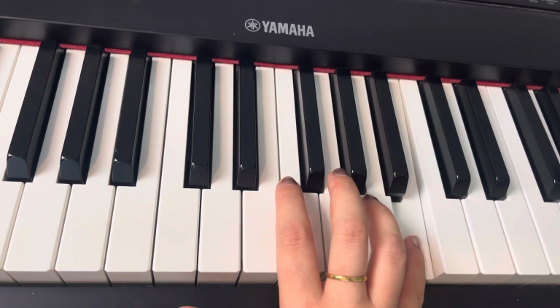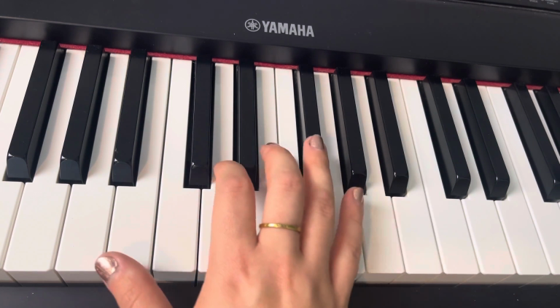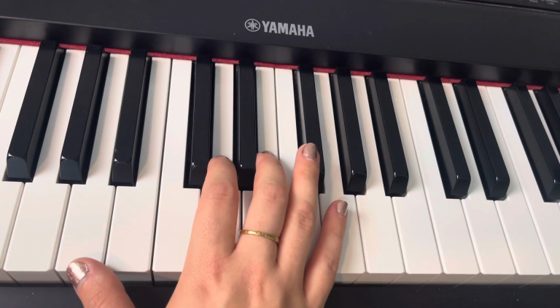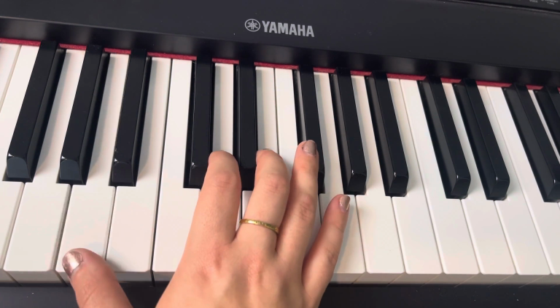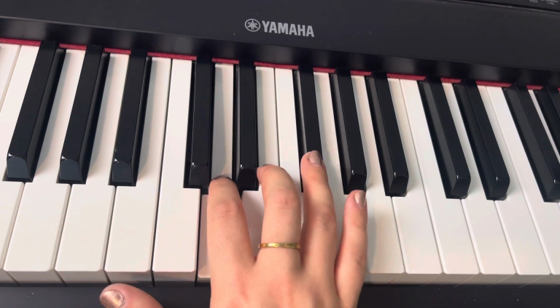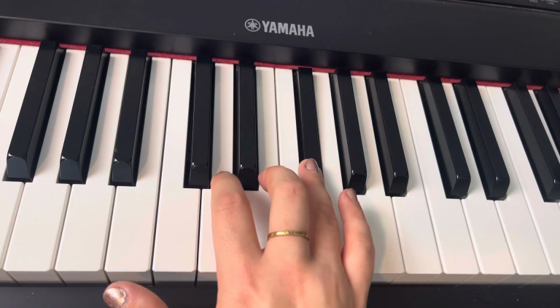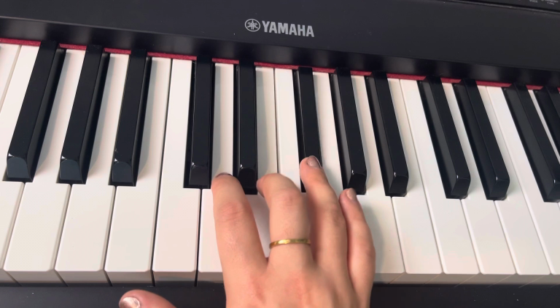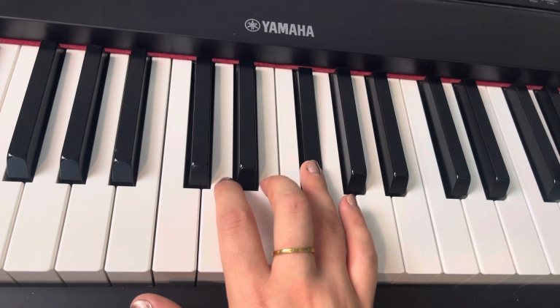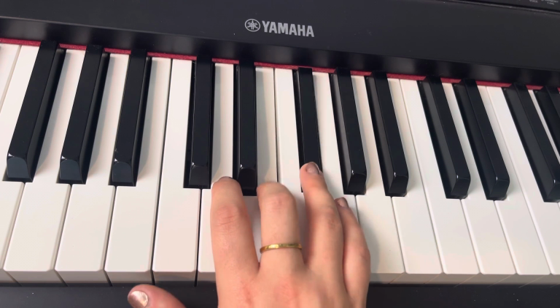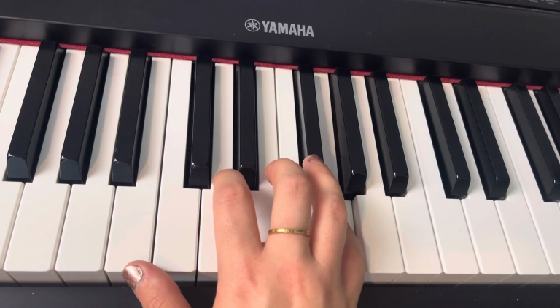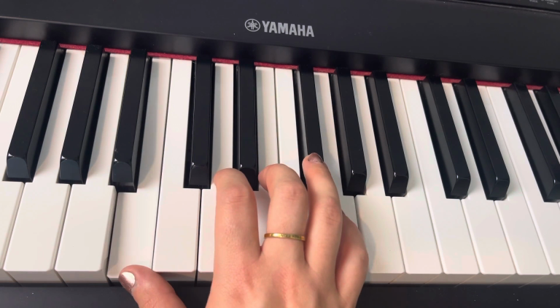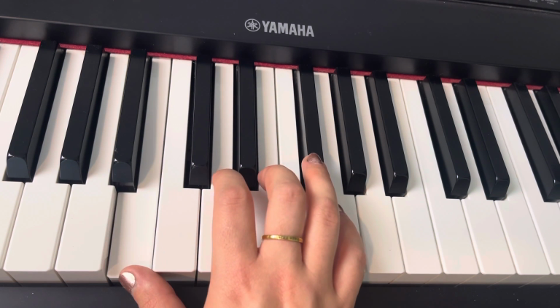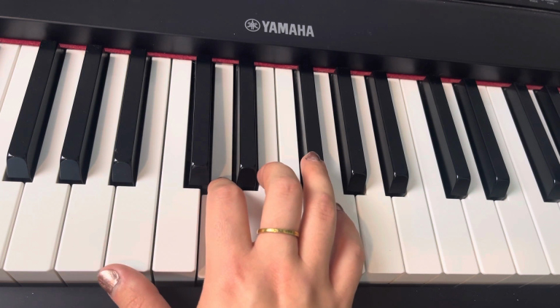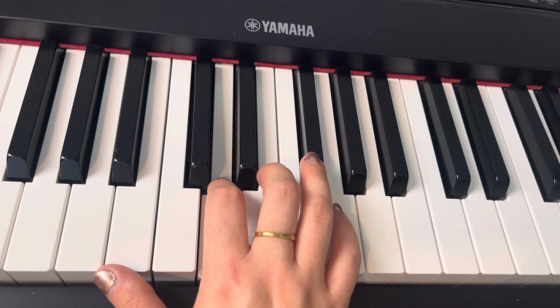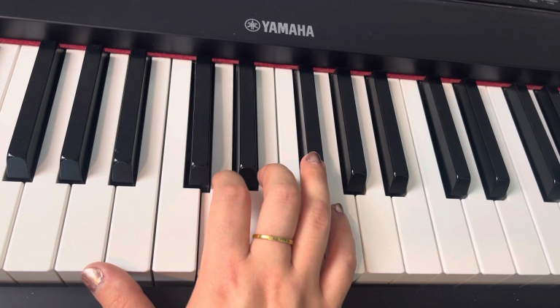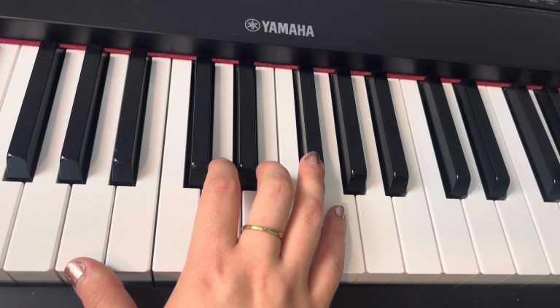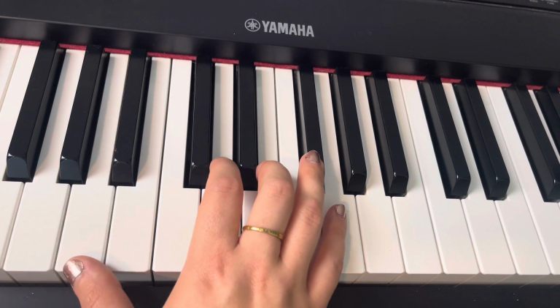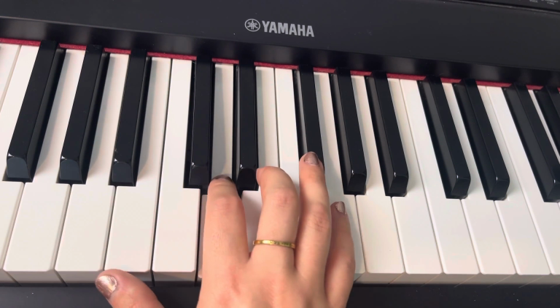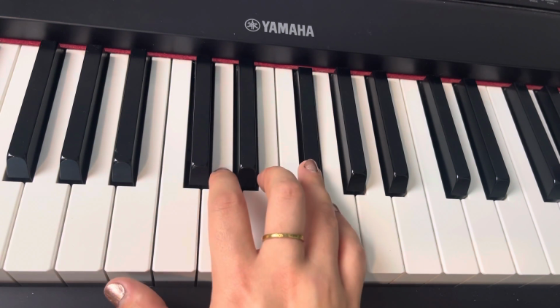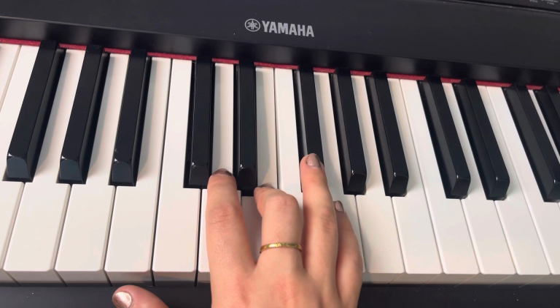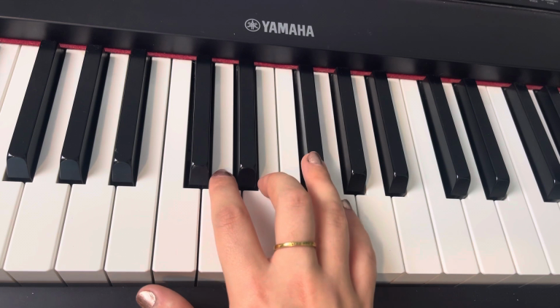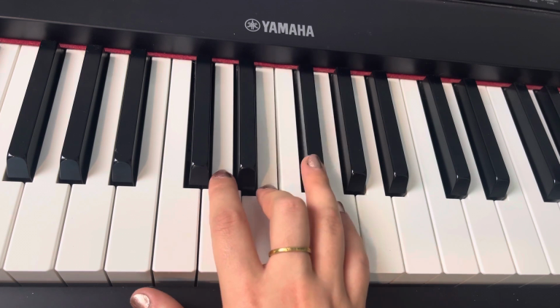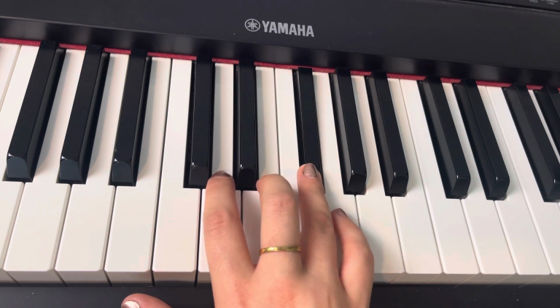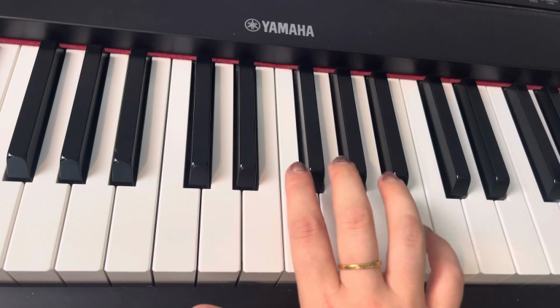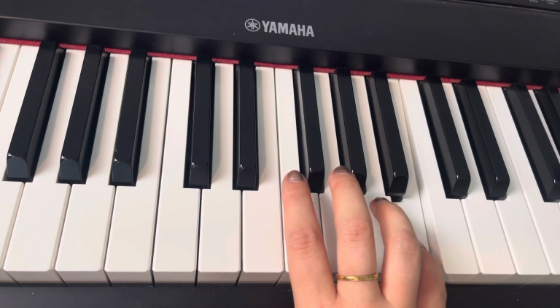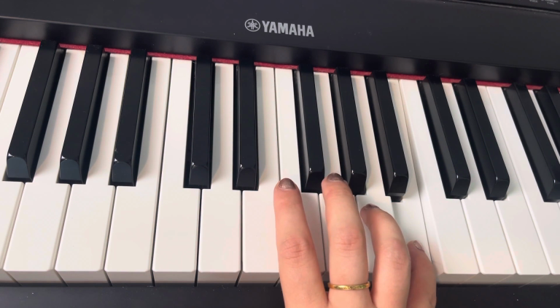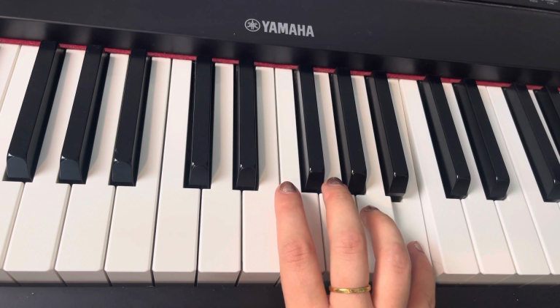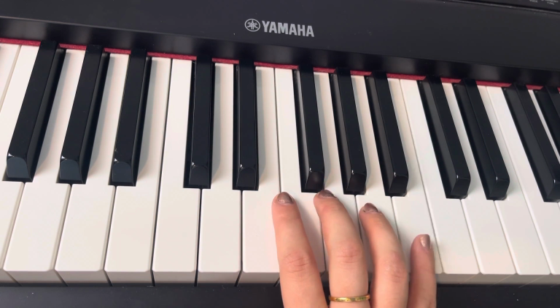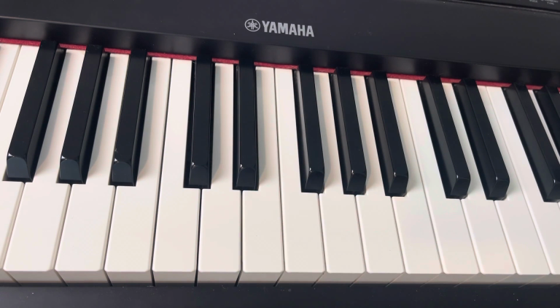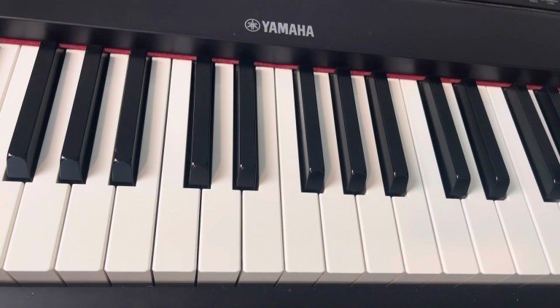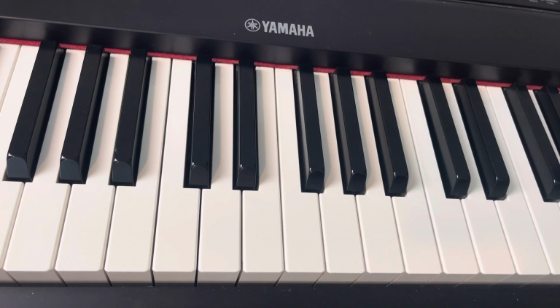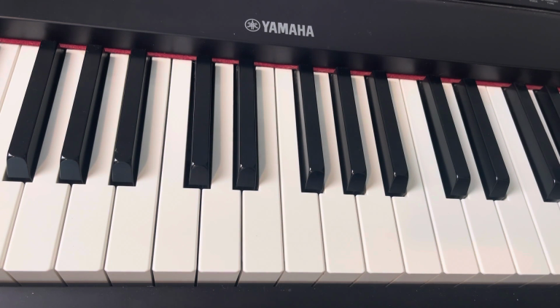So we have 'seven a.m., the usual morning lineup, start on the chores and sweep till the floor's all clean.' Okay, there we go. There's part one.